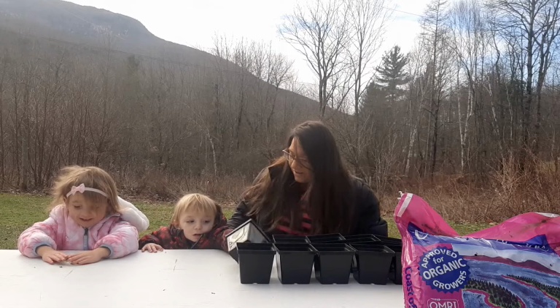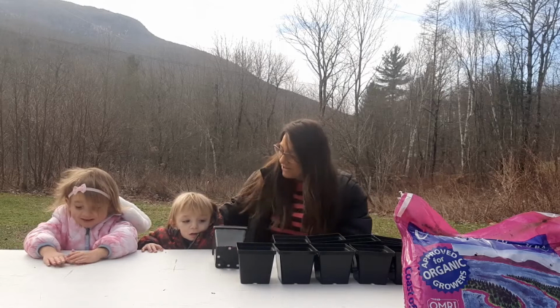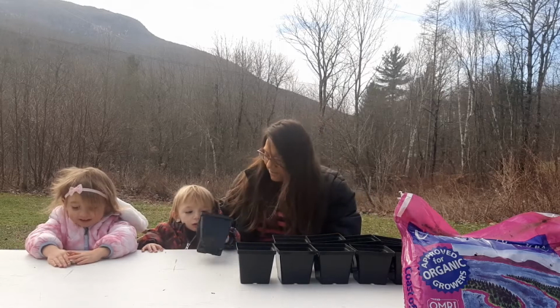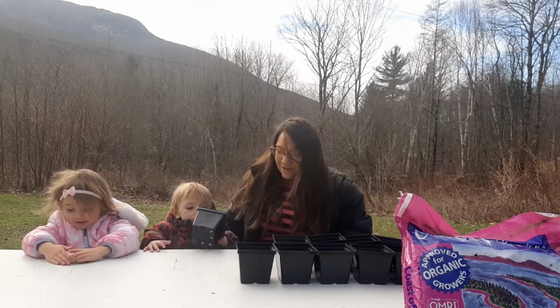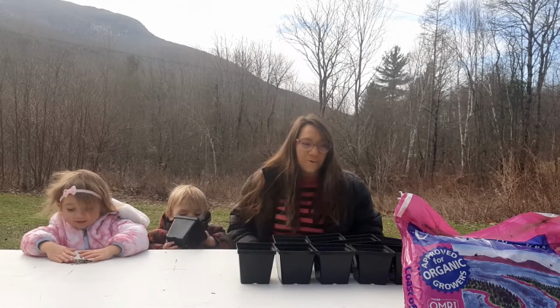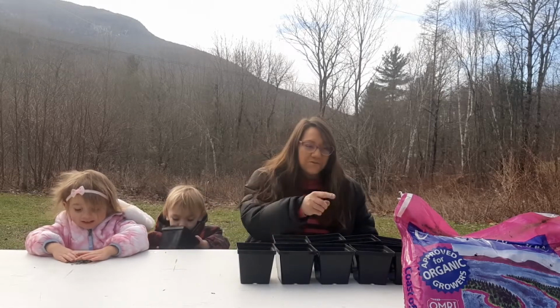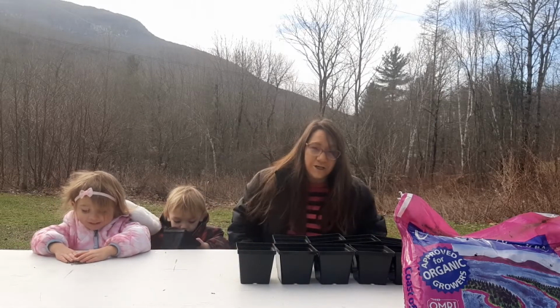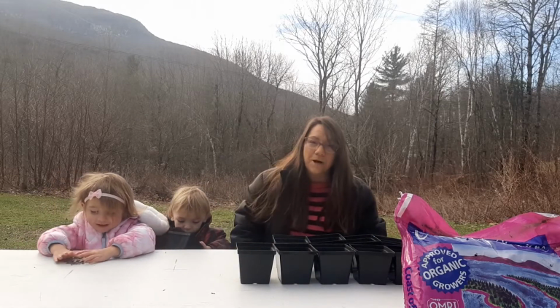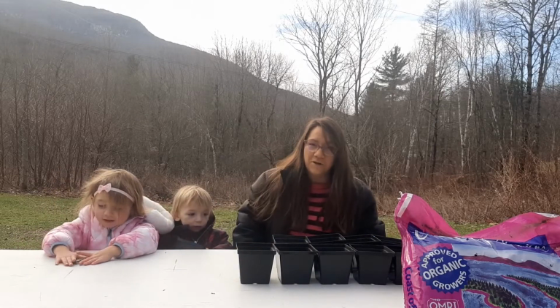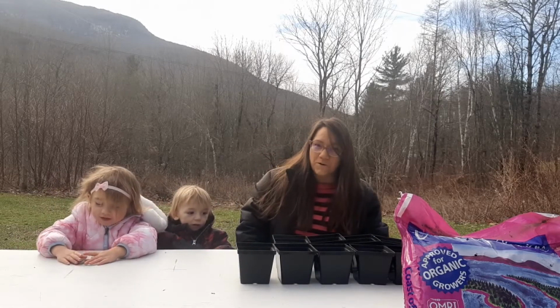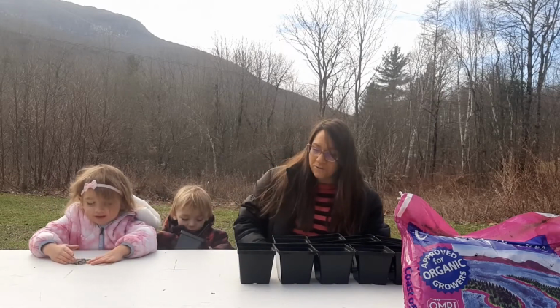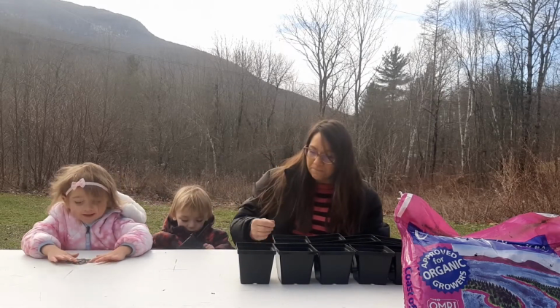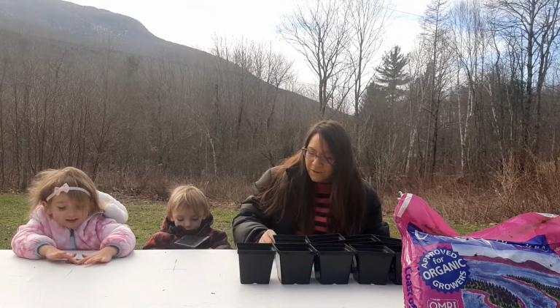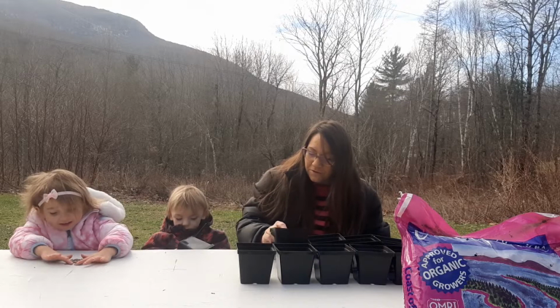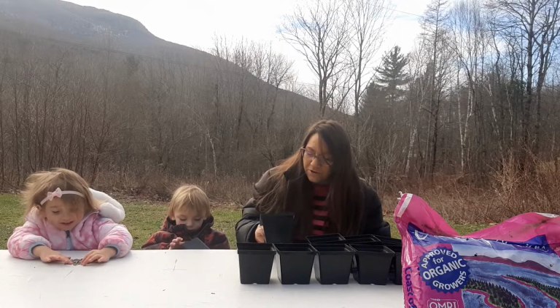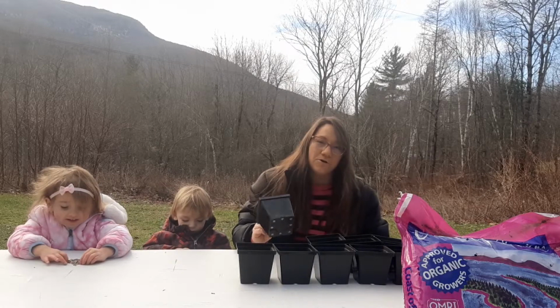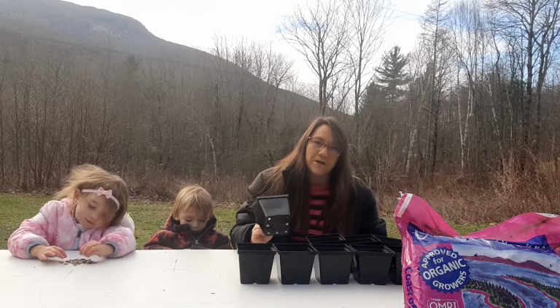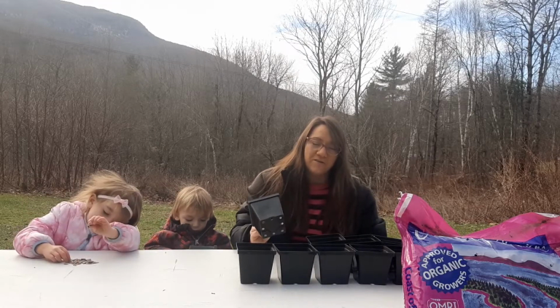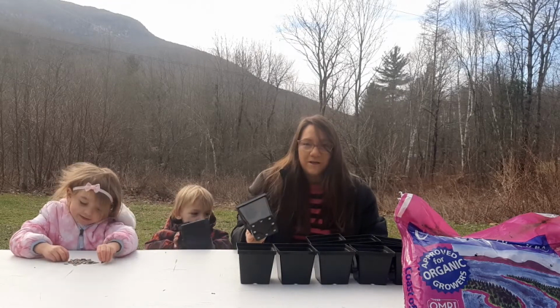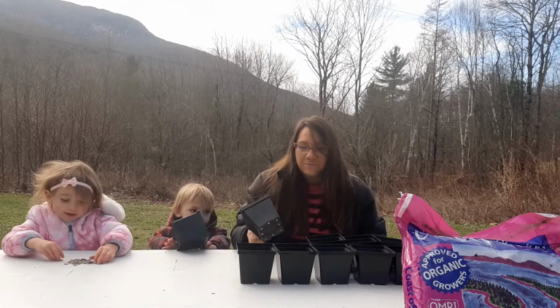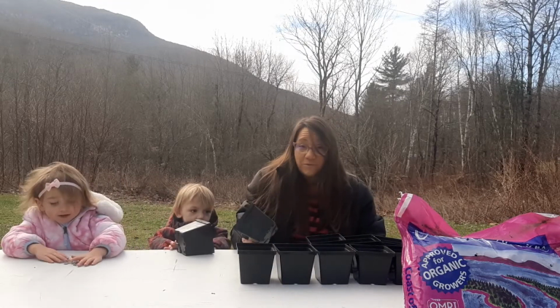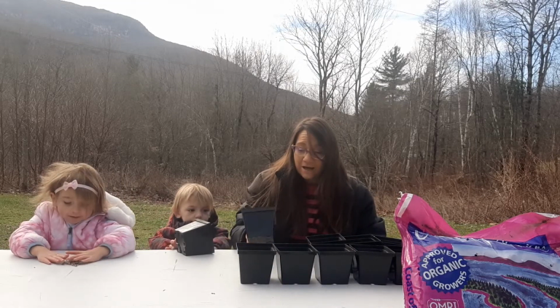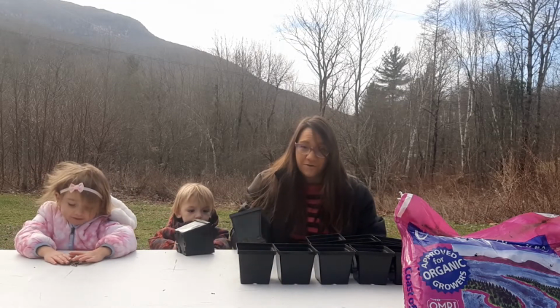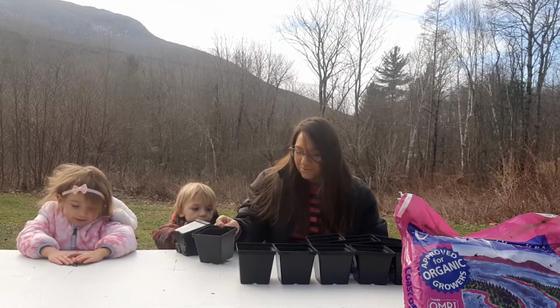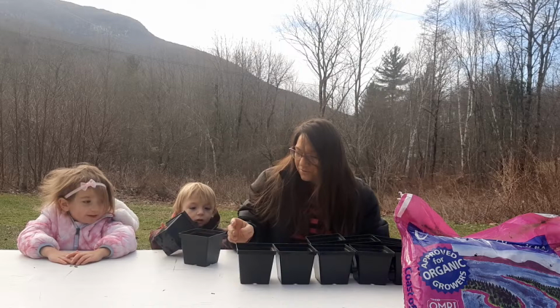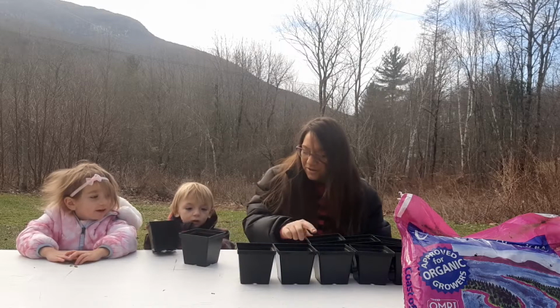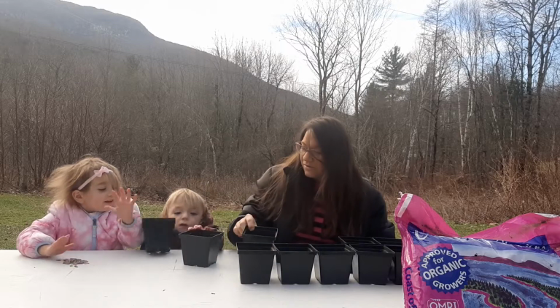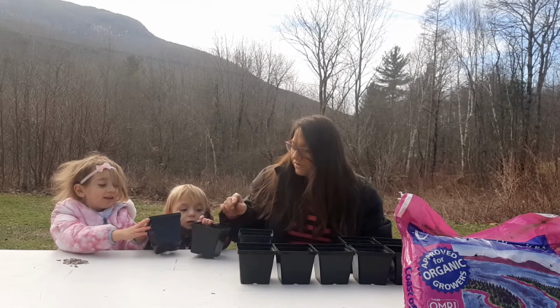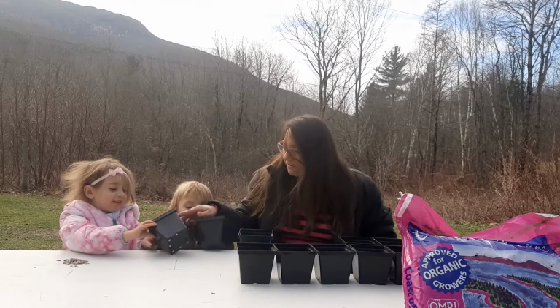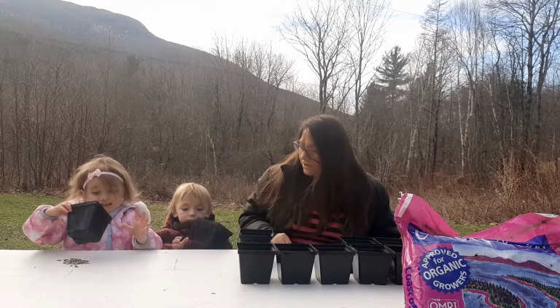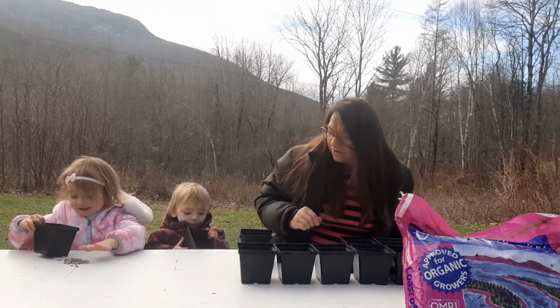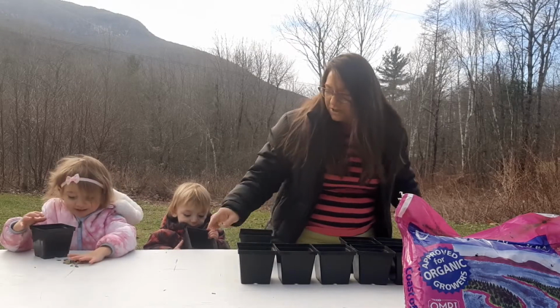I have my two helpers here and we have some organic potting soil that we're going to be using. This is a little bit larger than the size of pot that you need, but this is what we had, so this is what we use. Let's start by filling these pots with dirt.